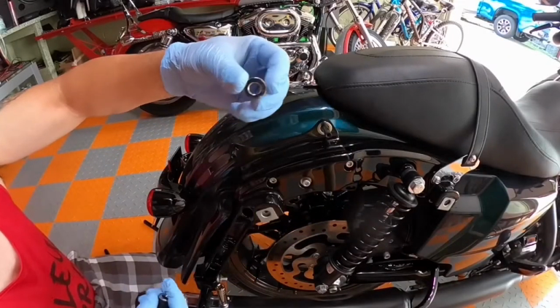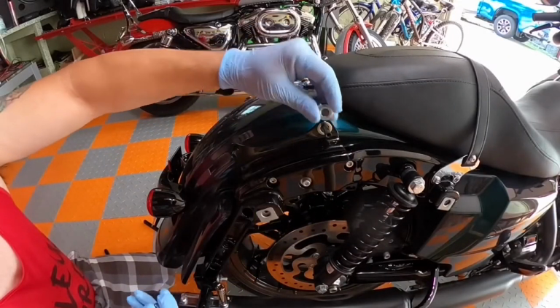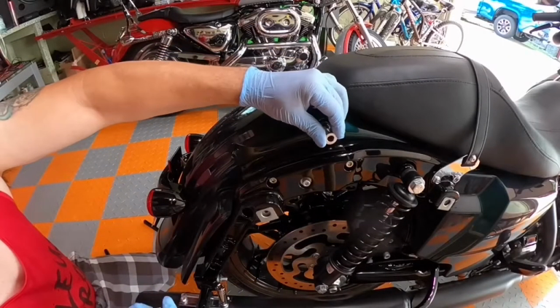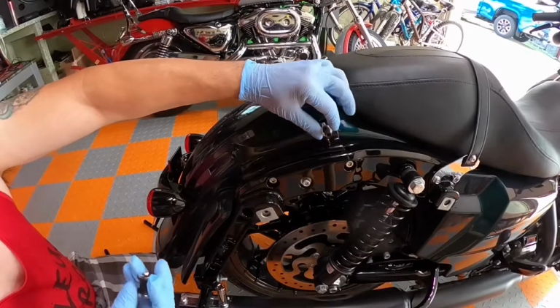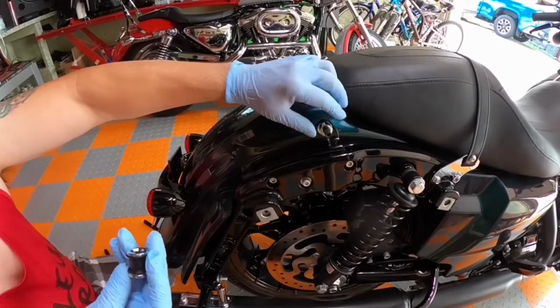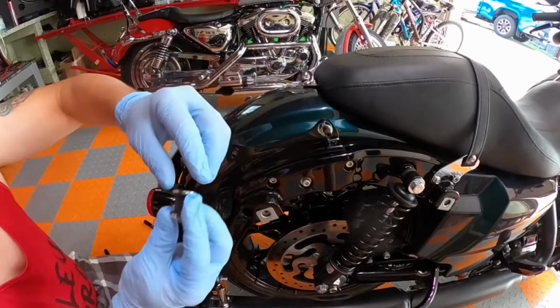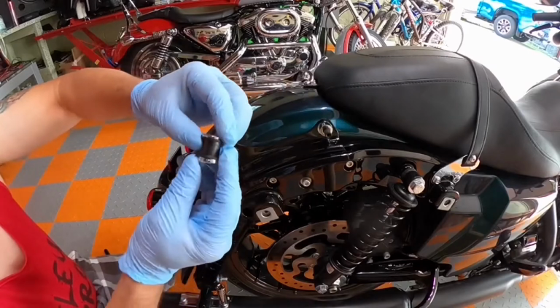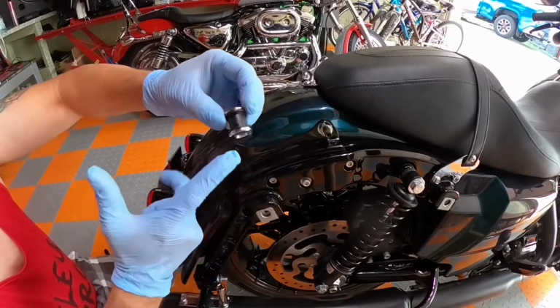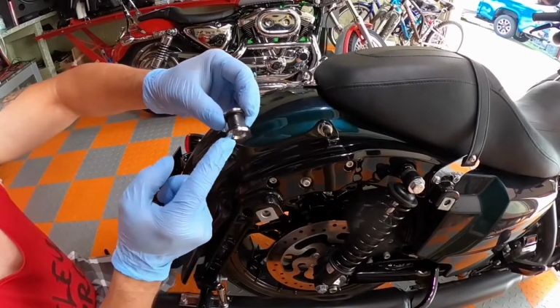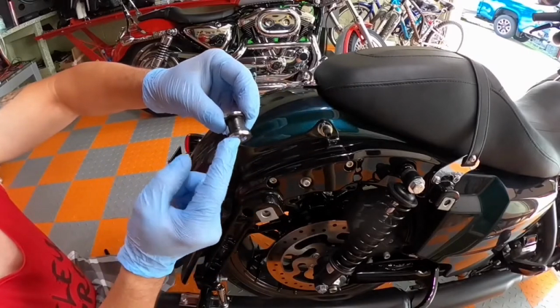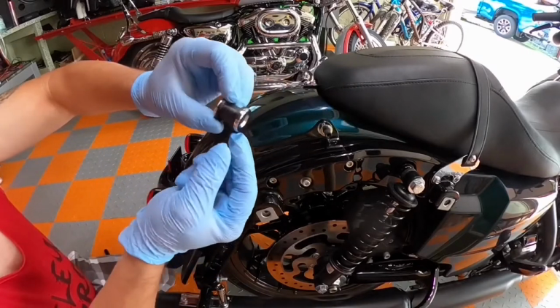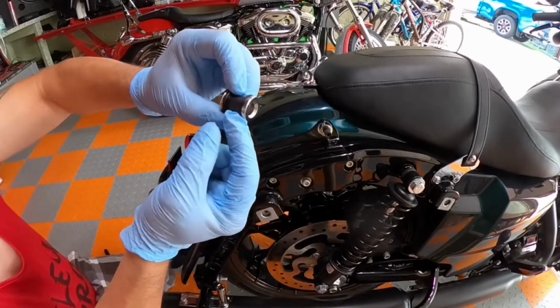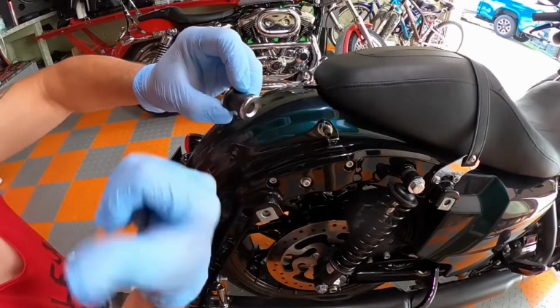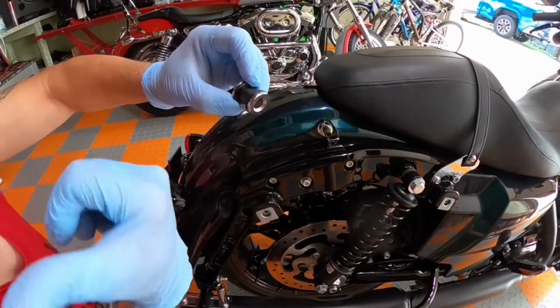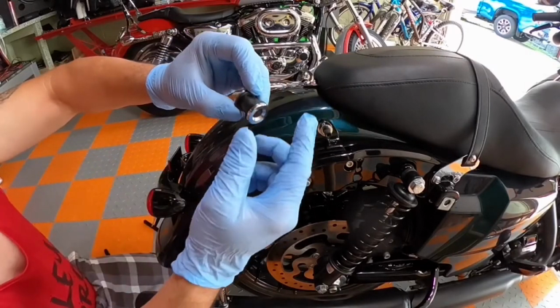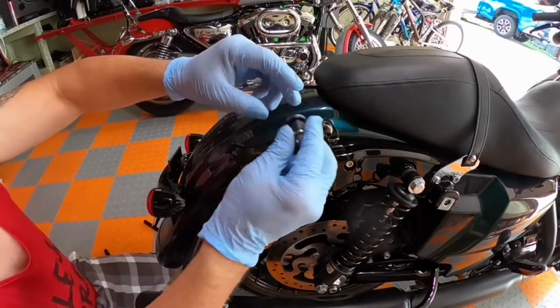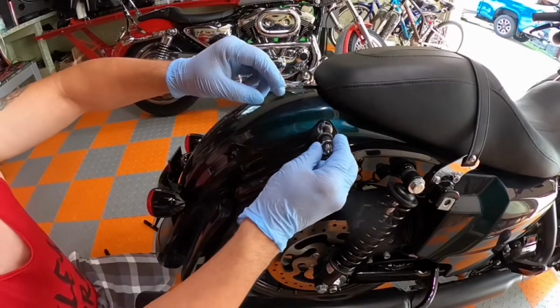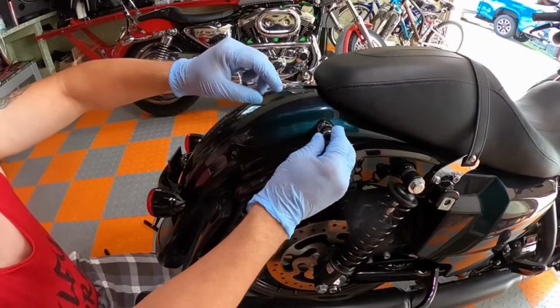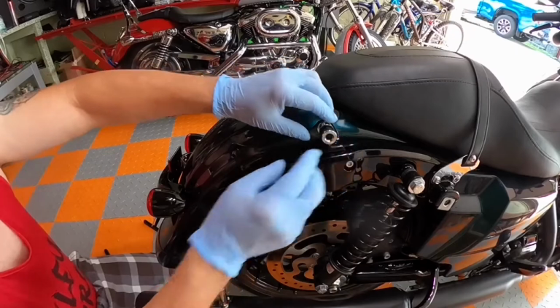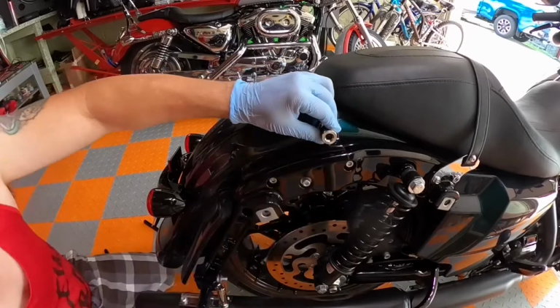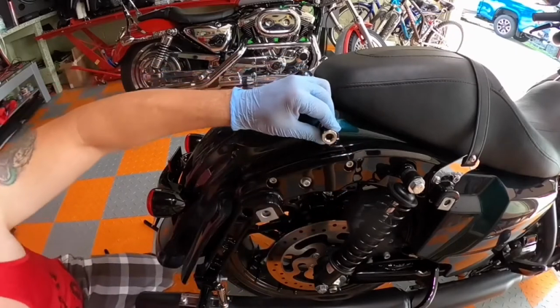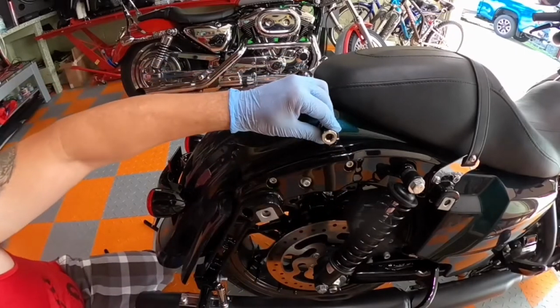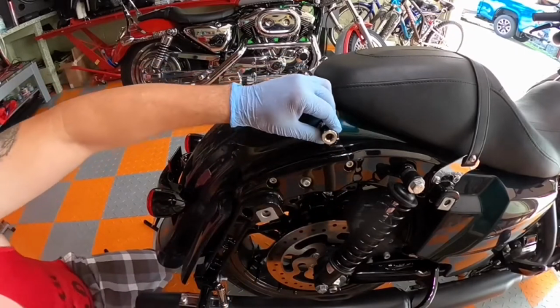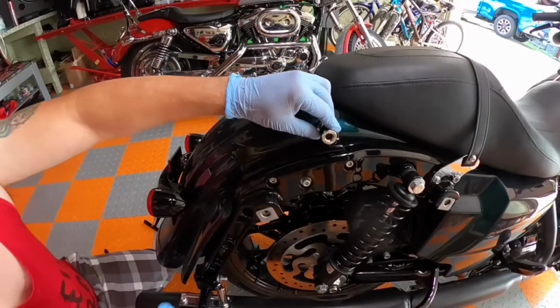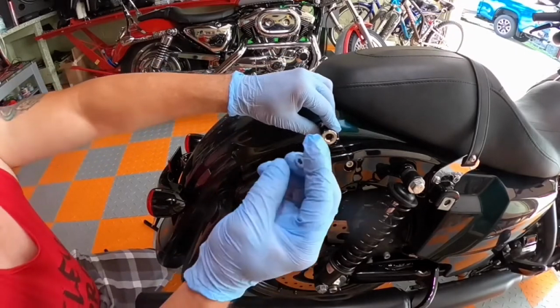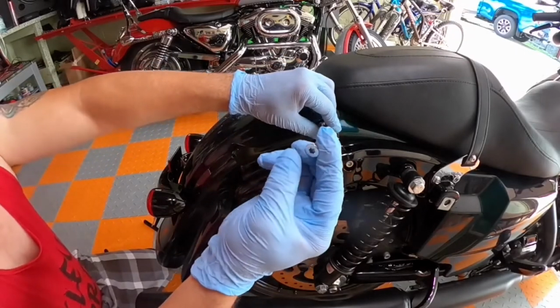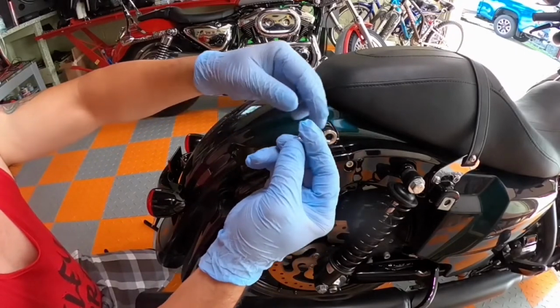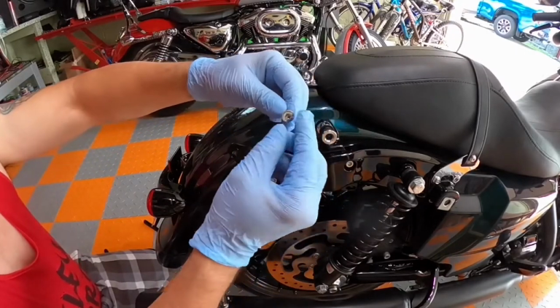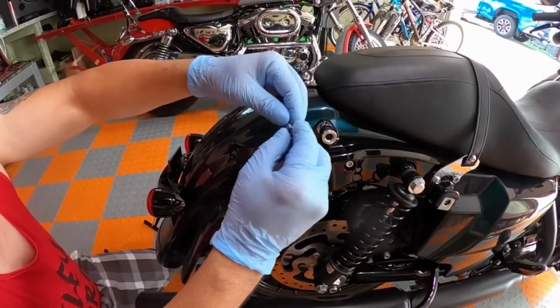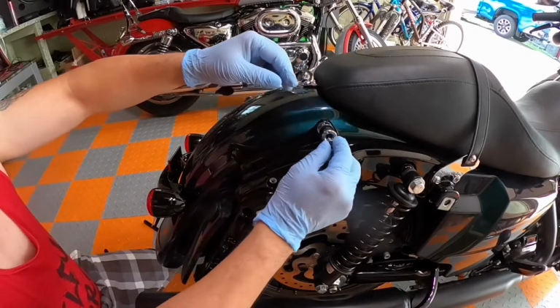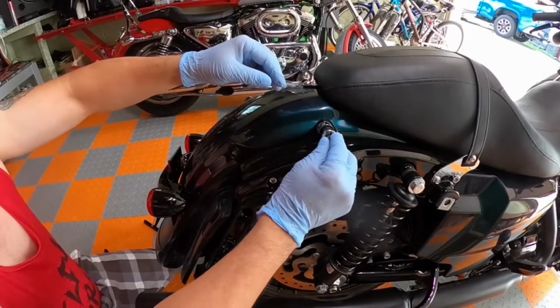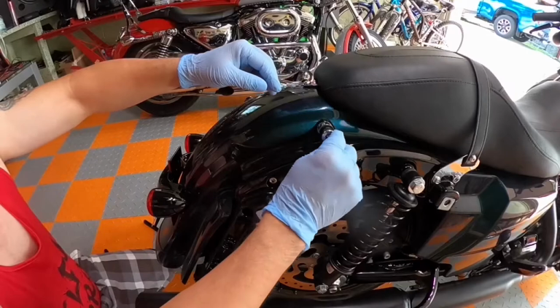The thick washers and locking devices — same thing to the other side. Remember, put the thicker side outside. Thick washers, locking devices, thicker side outside. Flat head screw with a torque of 30.